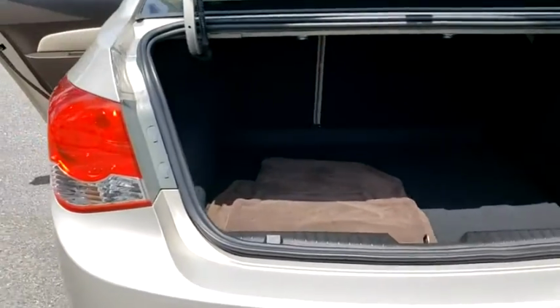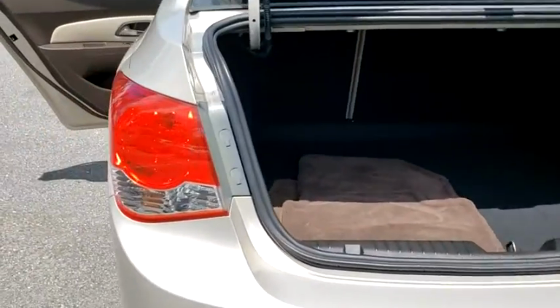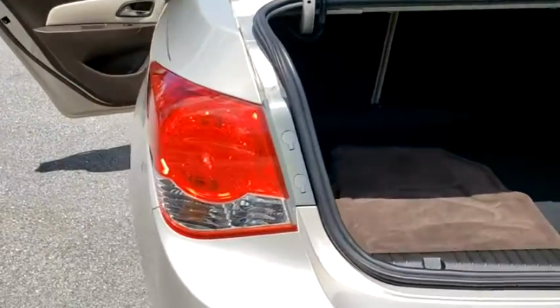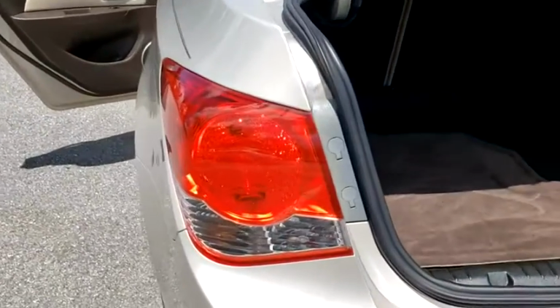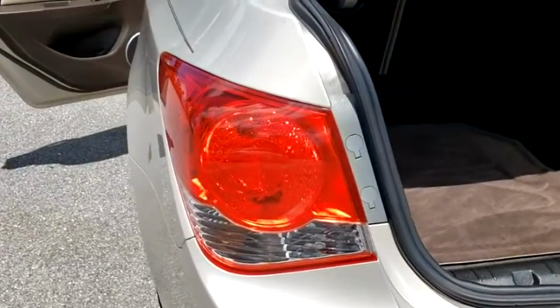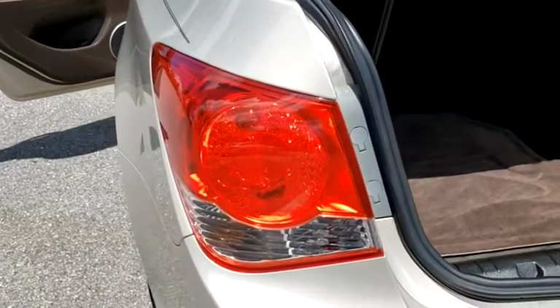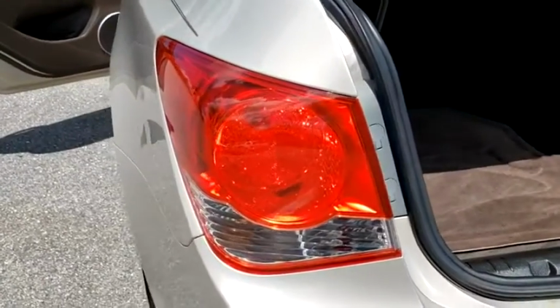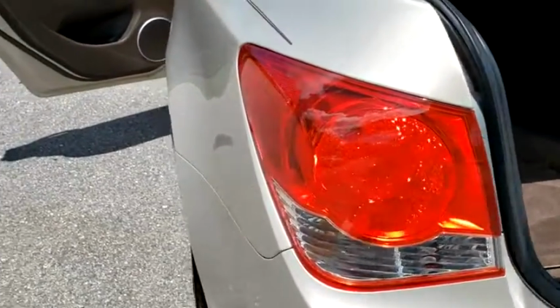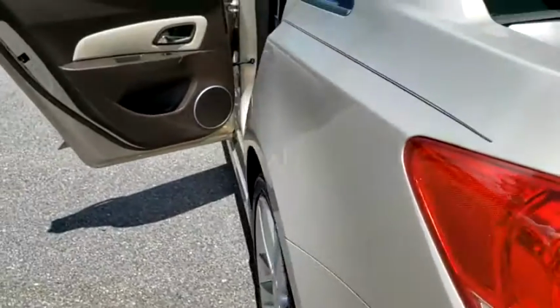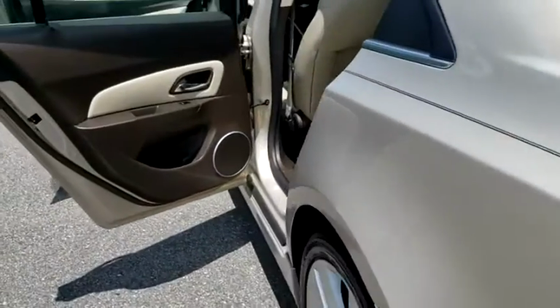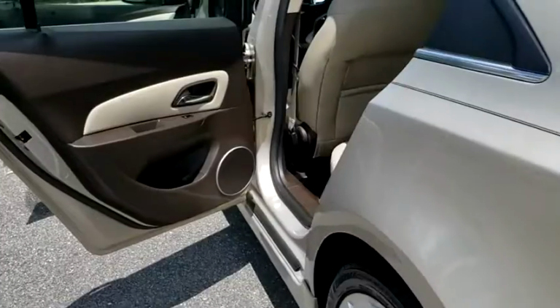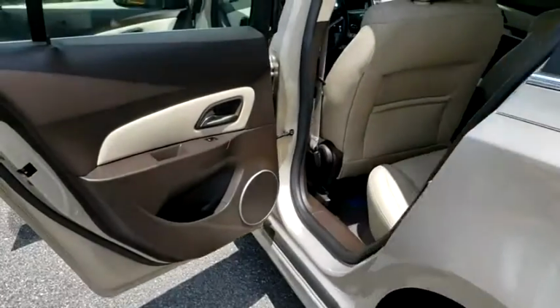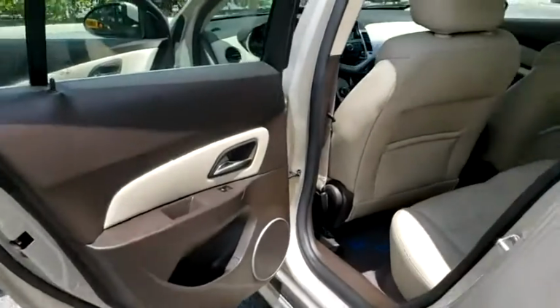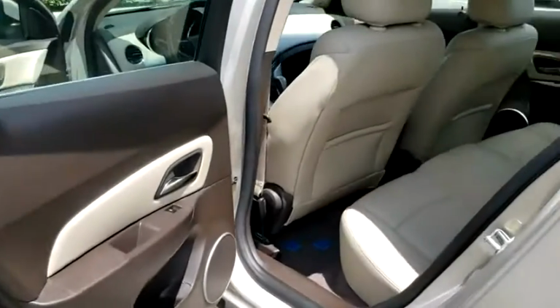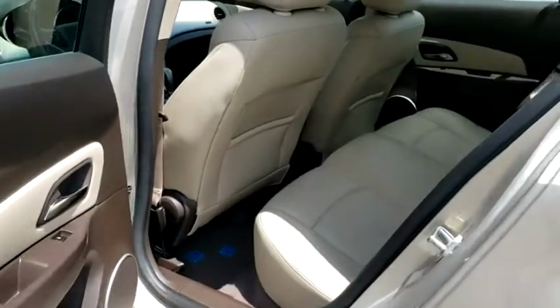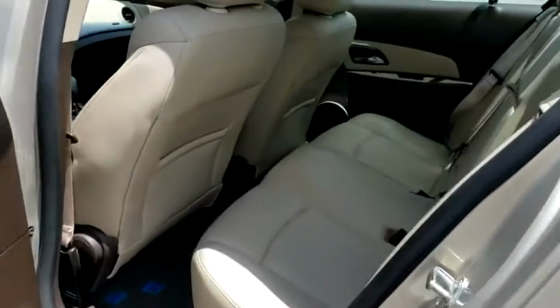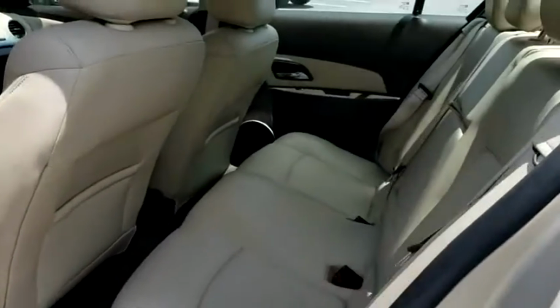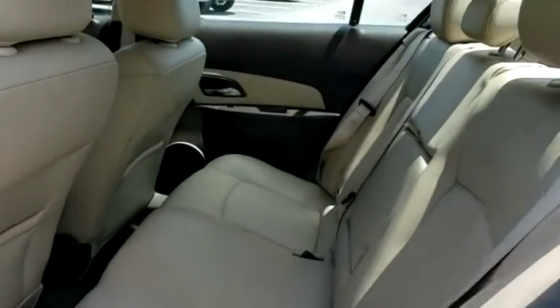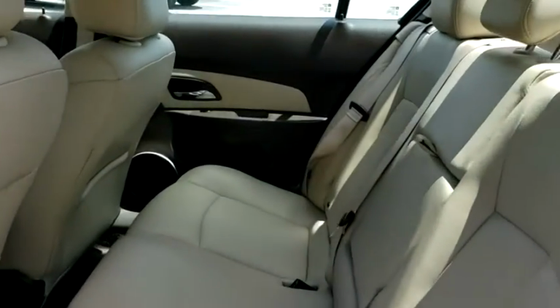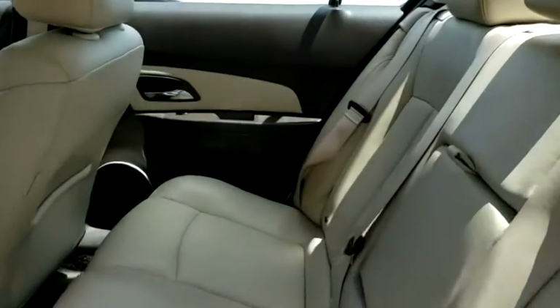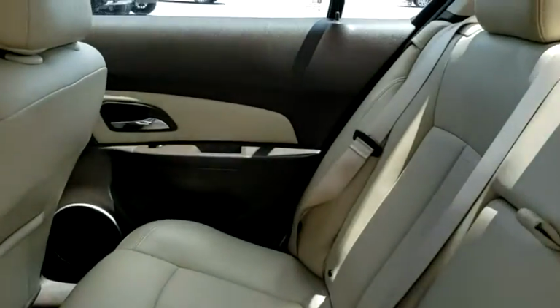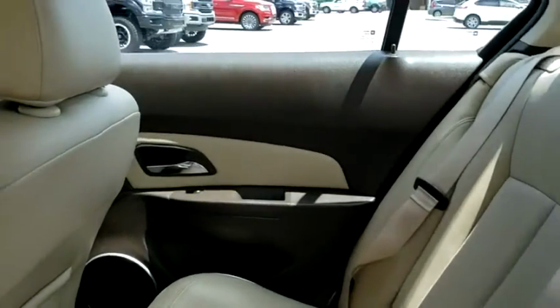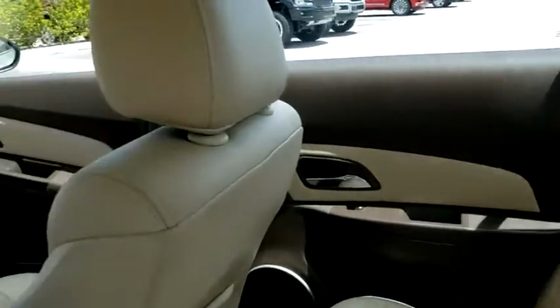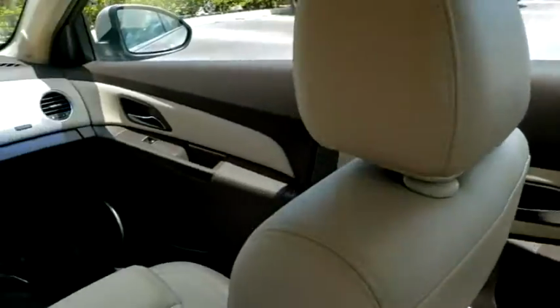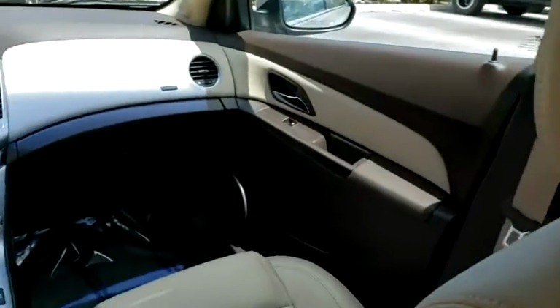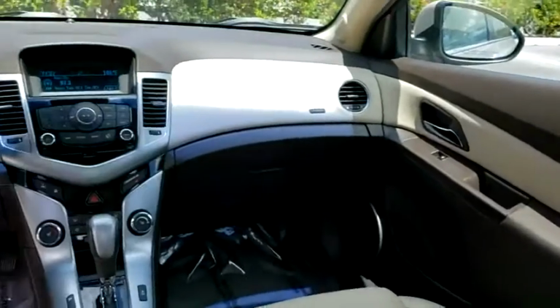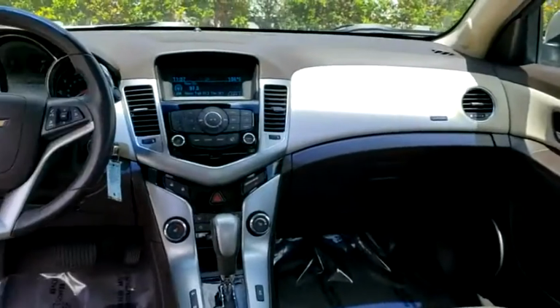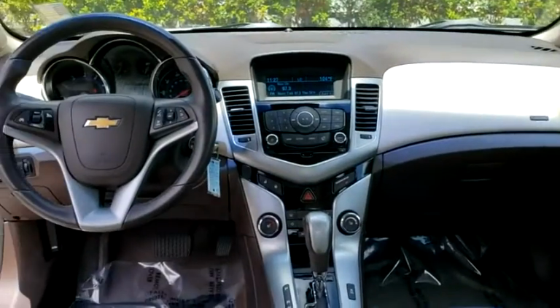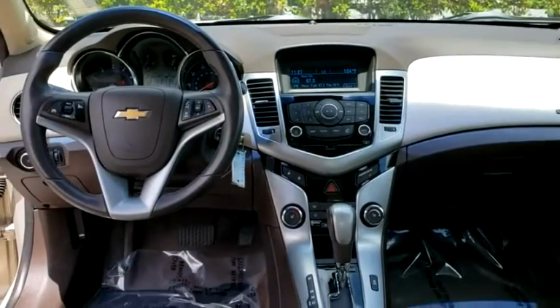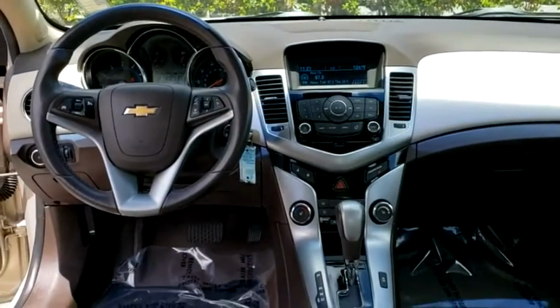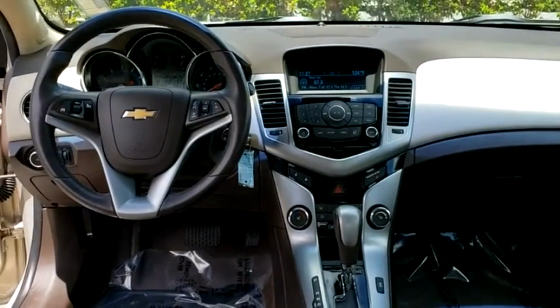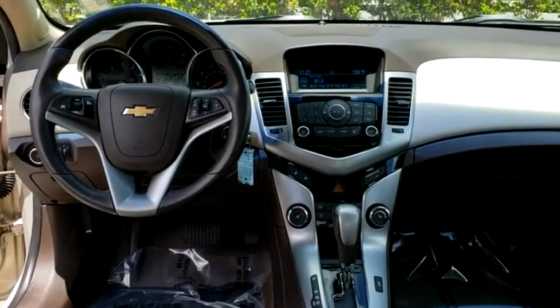Auto-dimming rear-view mirror, aluminum wheels, four-wheel disc brakes, floor mats, rear defrost, front-wheel drive, climate control. Wouldn't you look great in this vehicle? Stop in today and see for yourself.